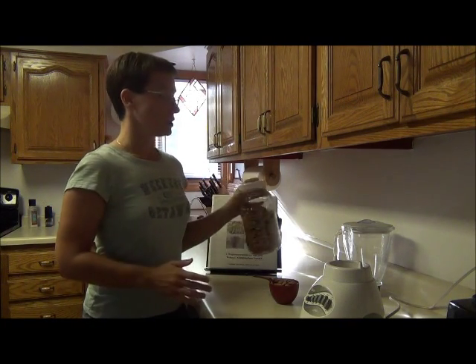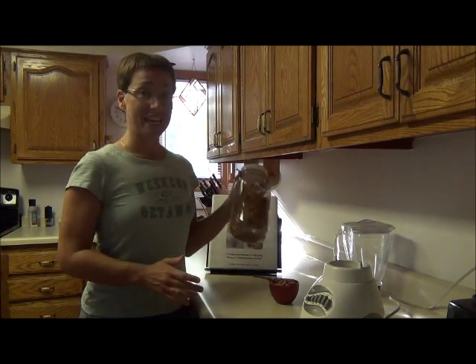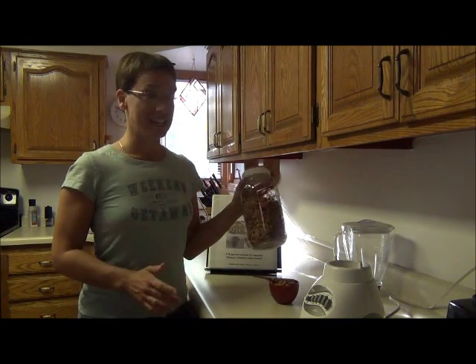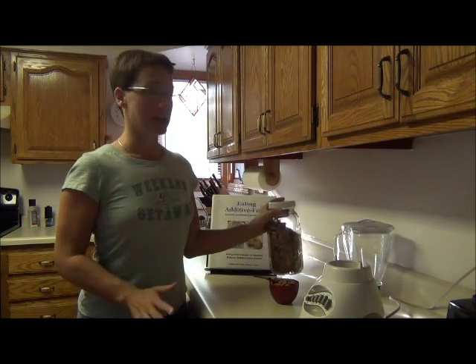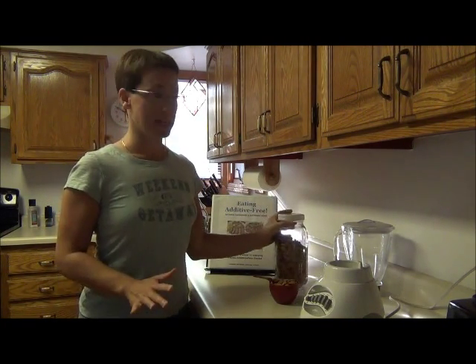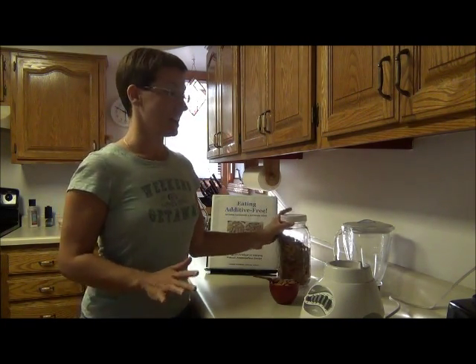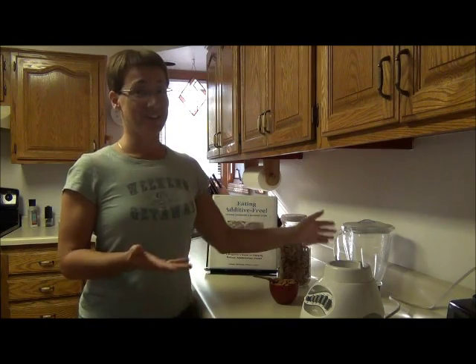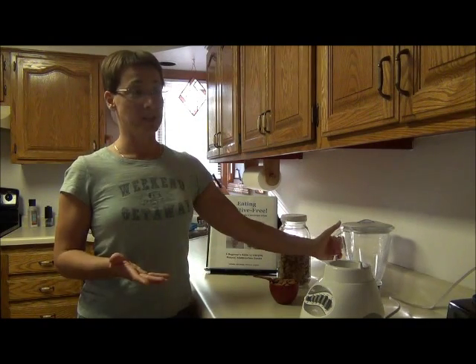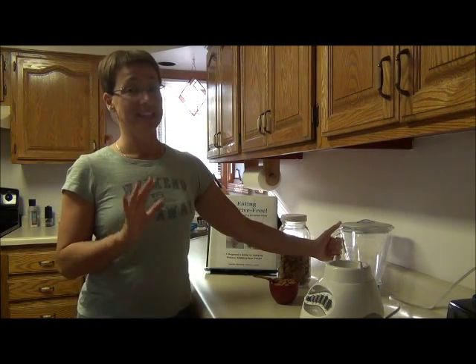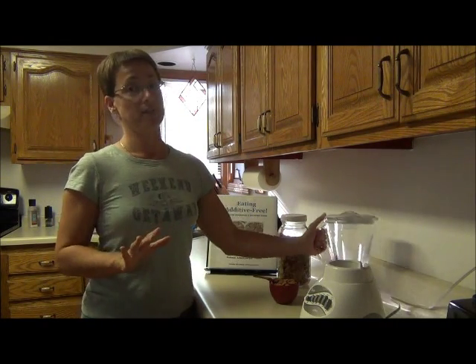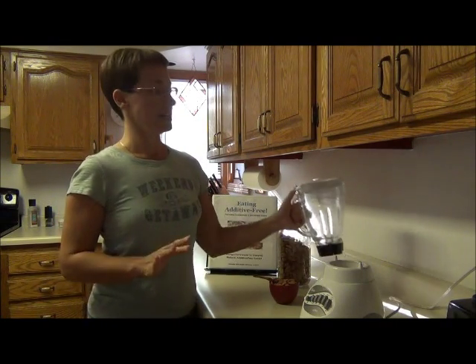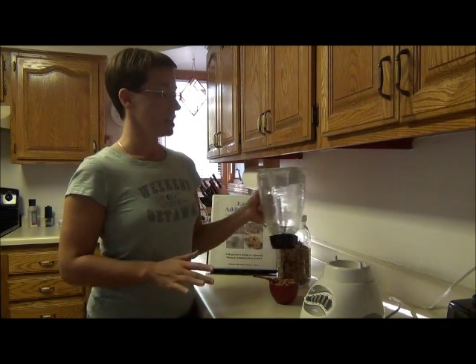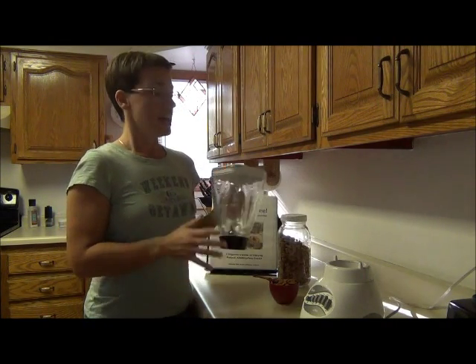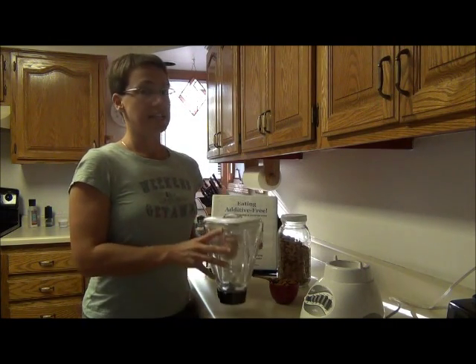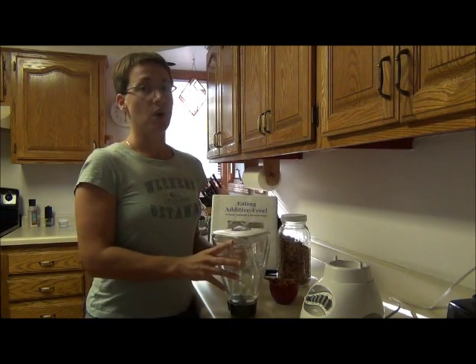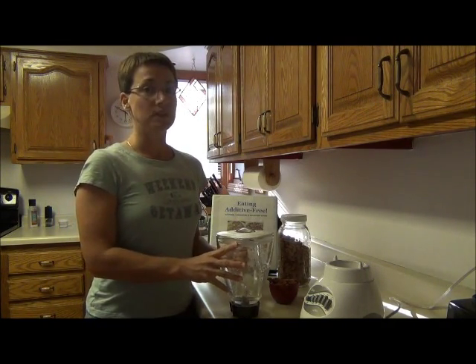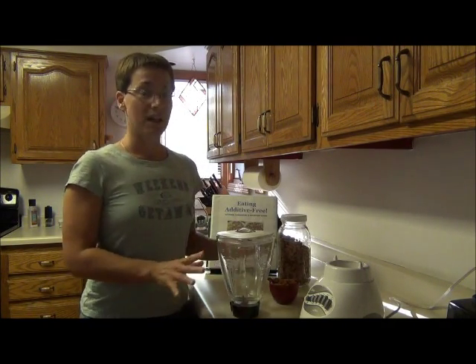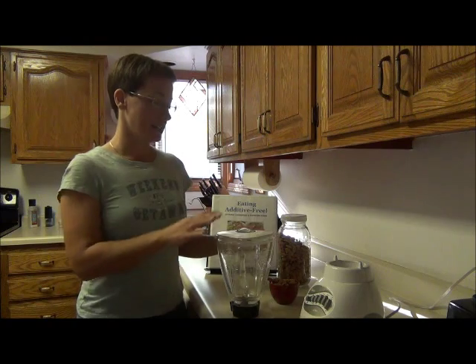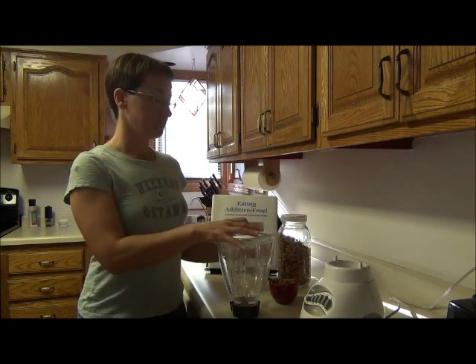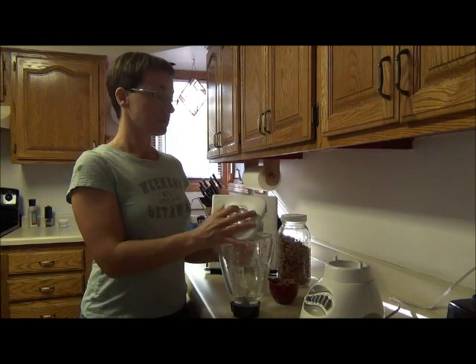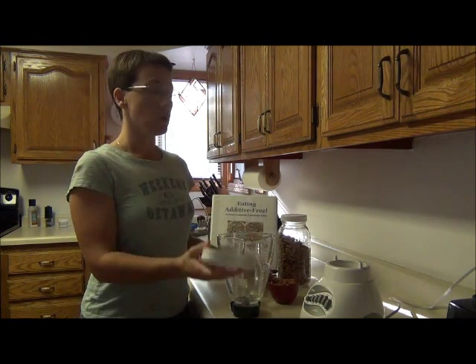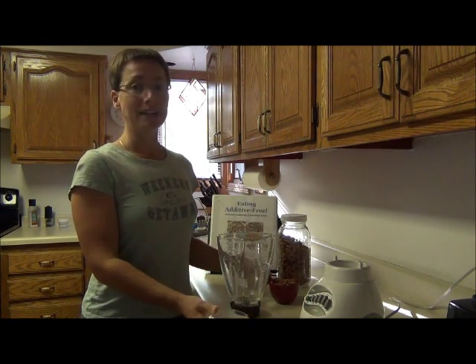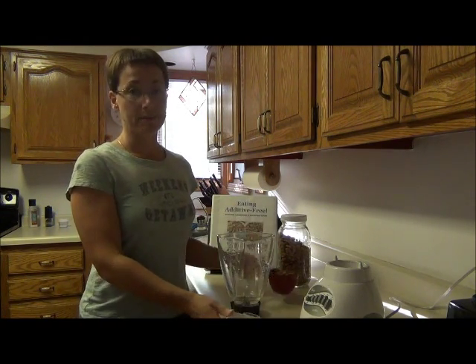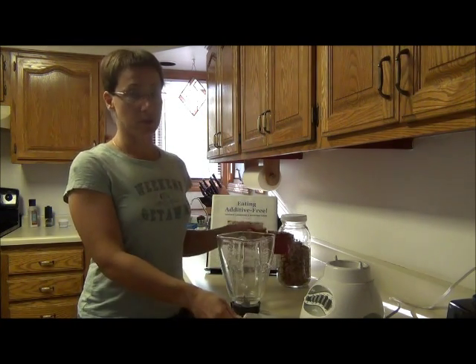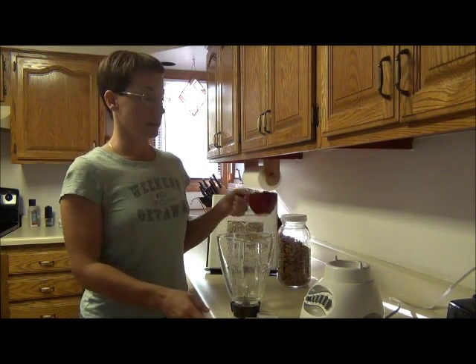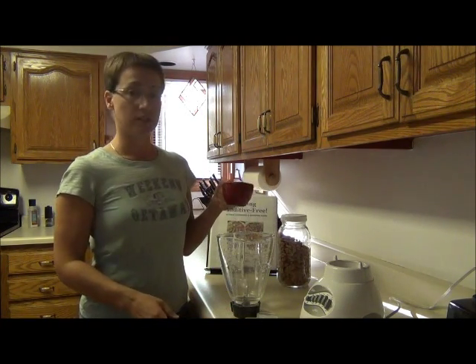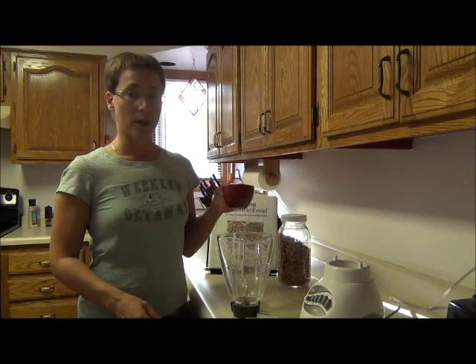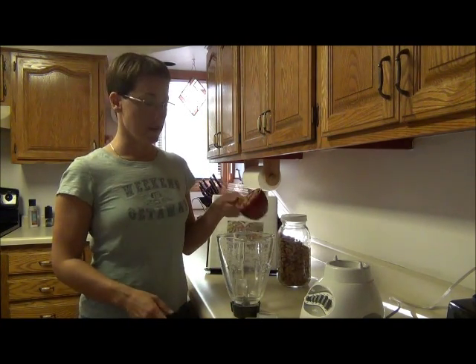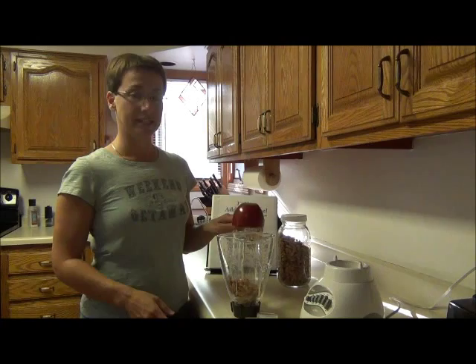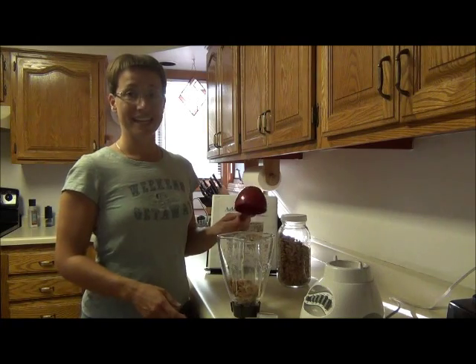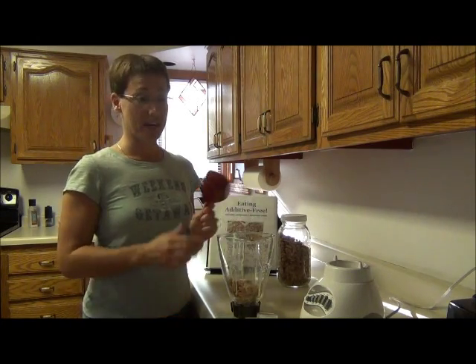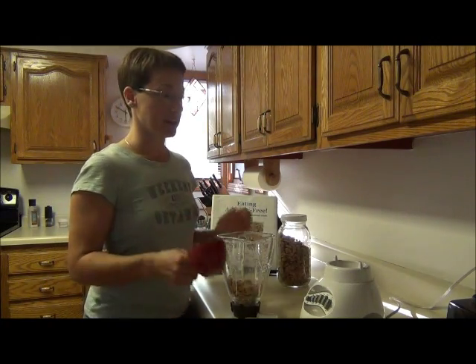So the key to this in a regular blender — and even in a Vitamix really, unless you have a dry container — is to only do a small amount at a time. One cup seems to work perfectly. So dump one cup of almonds in the regular blender.